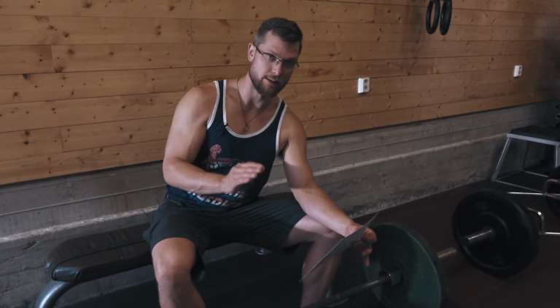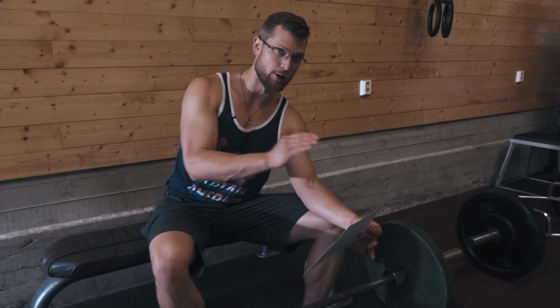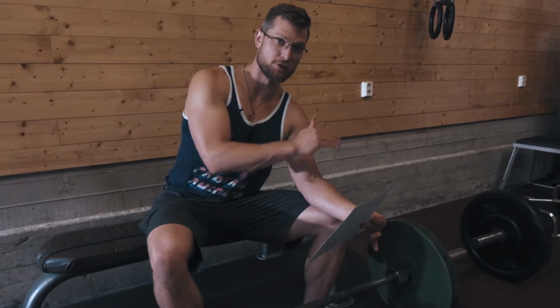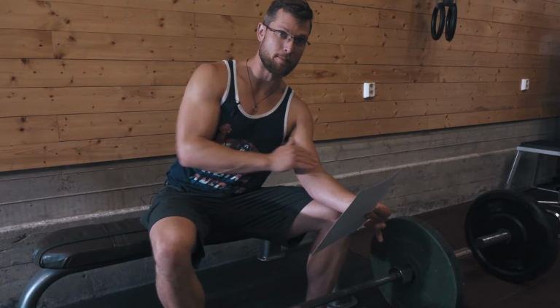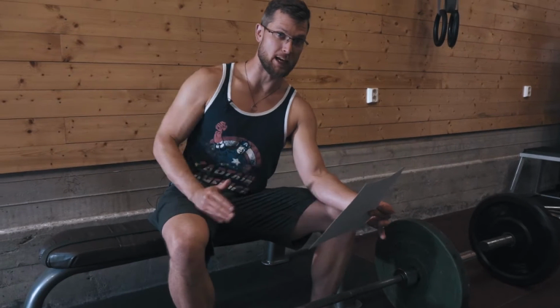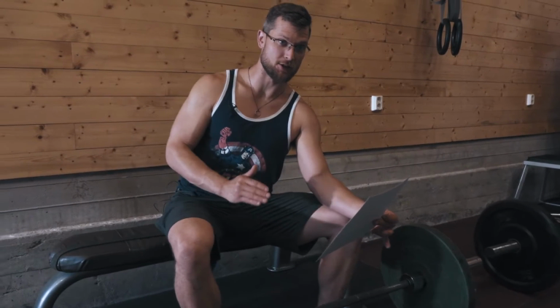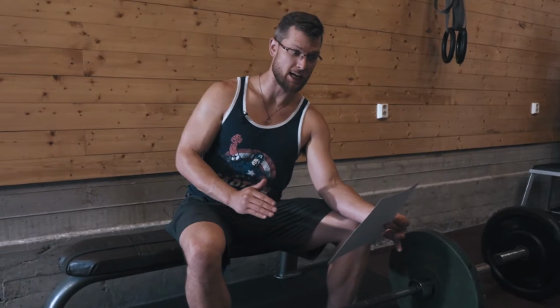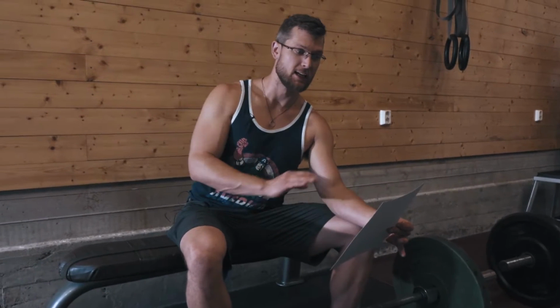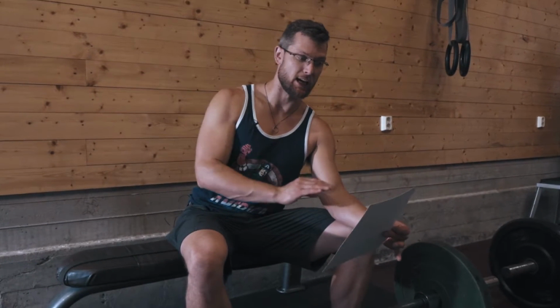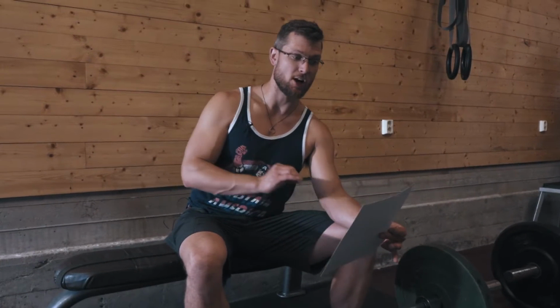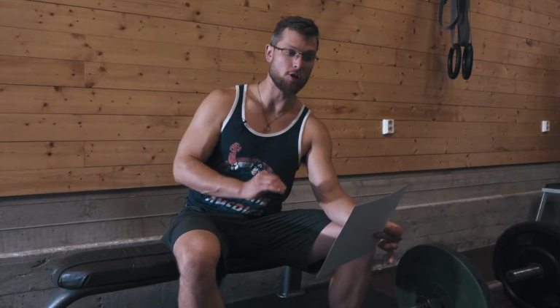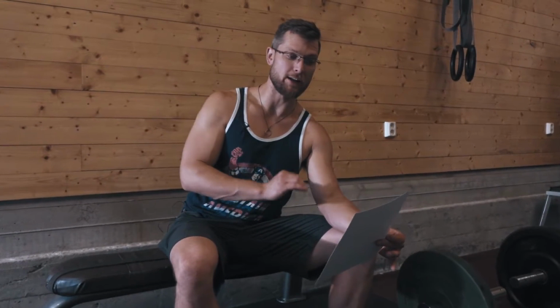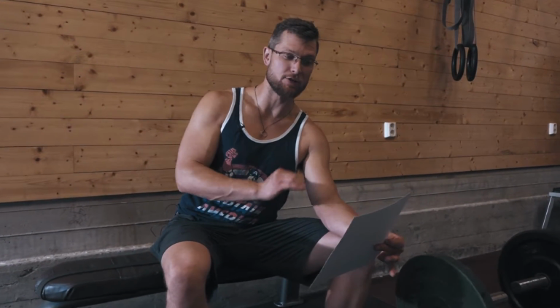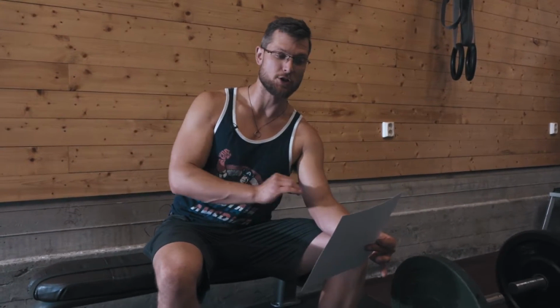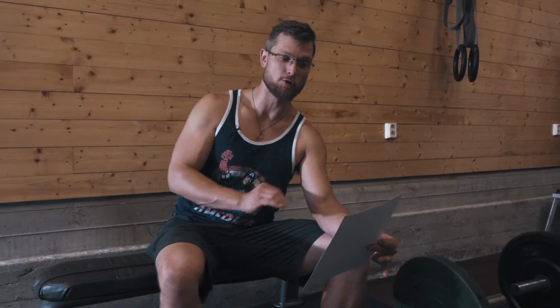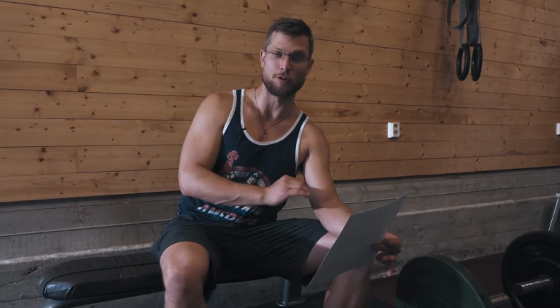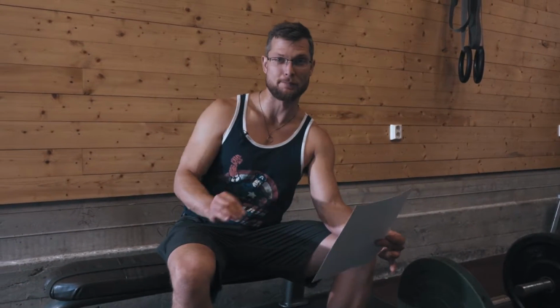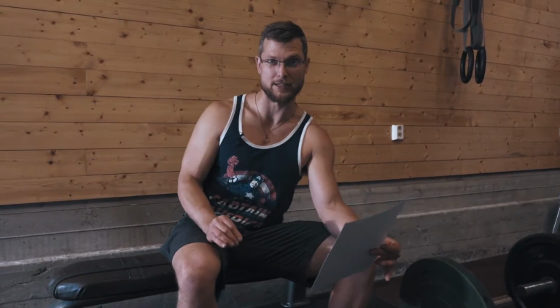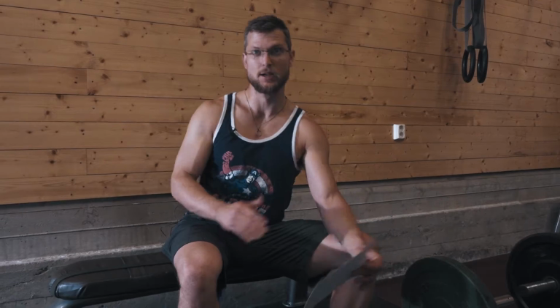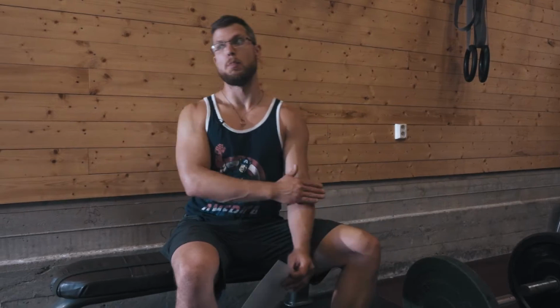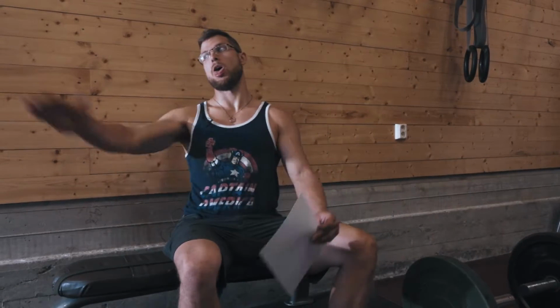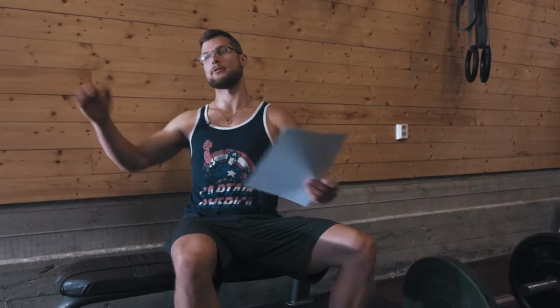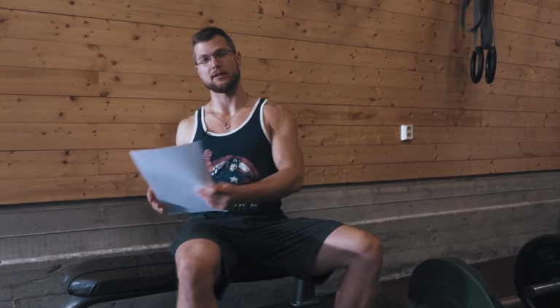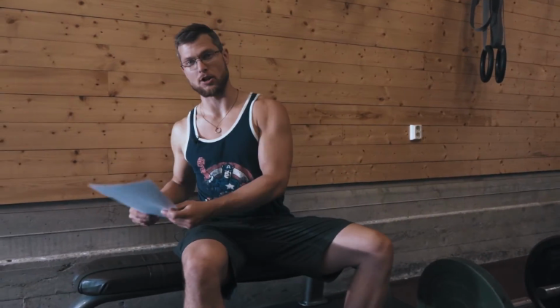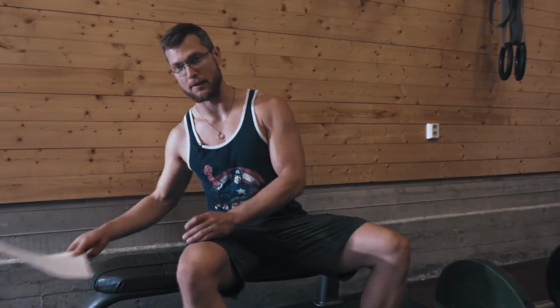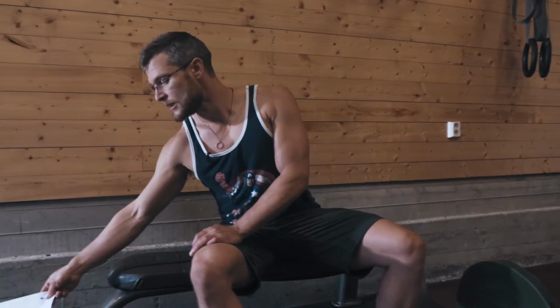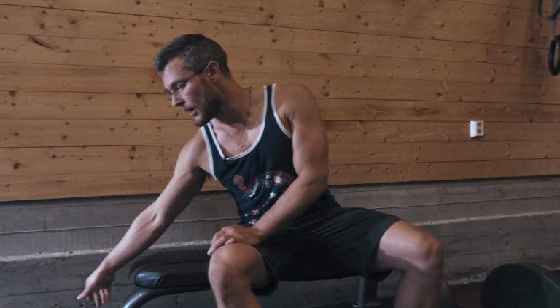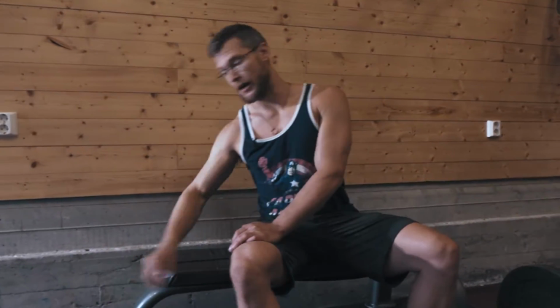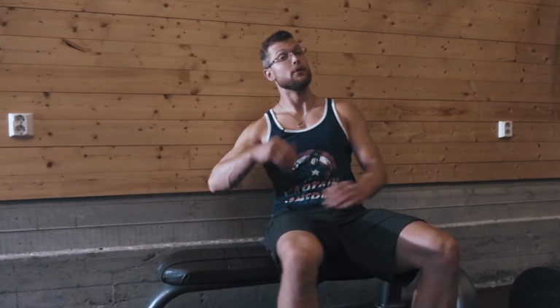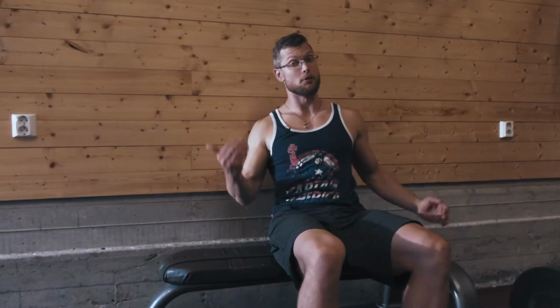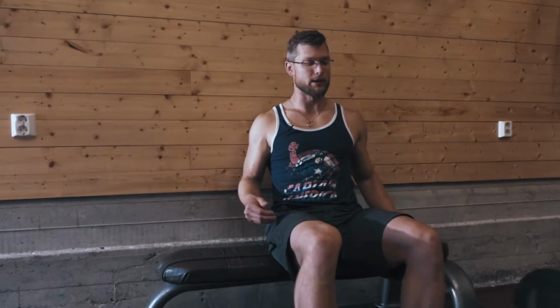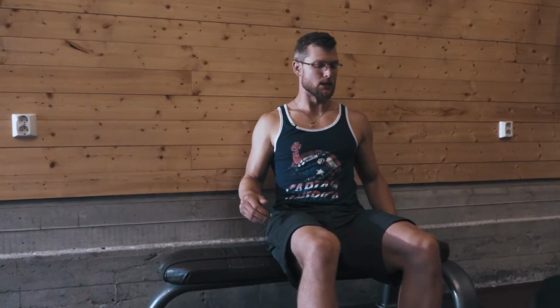Then right over to step-ups, eight on each leg, and hollow body end-range hold to overhead press. What a ridiculously long name. We'll go over what that is.